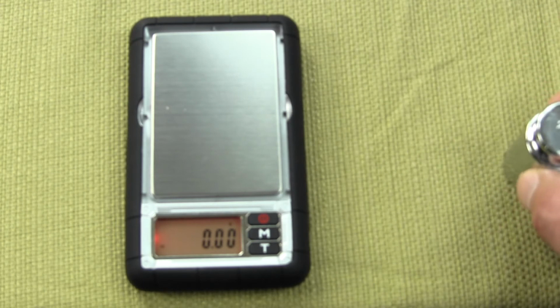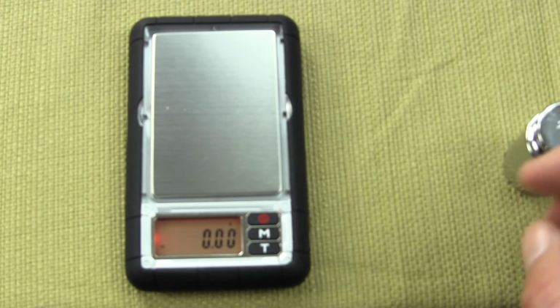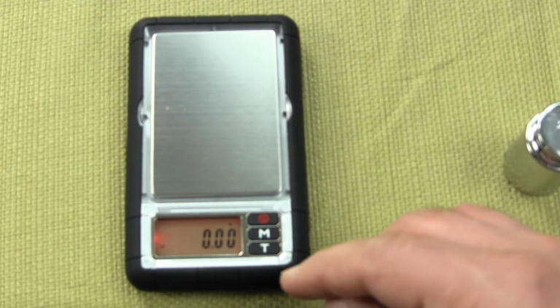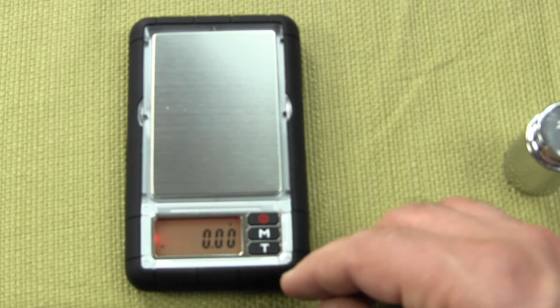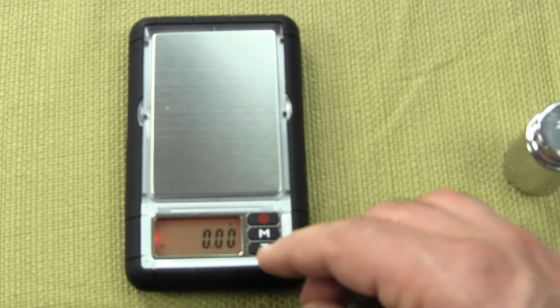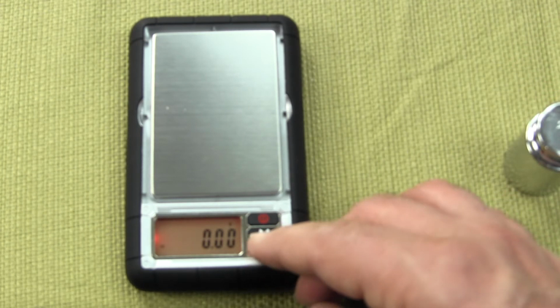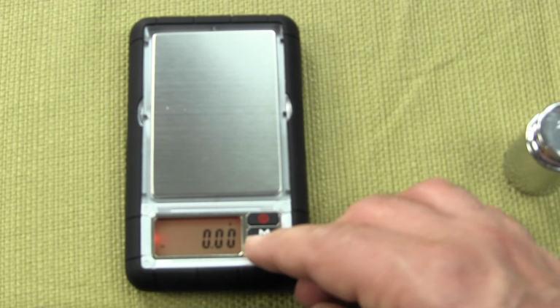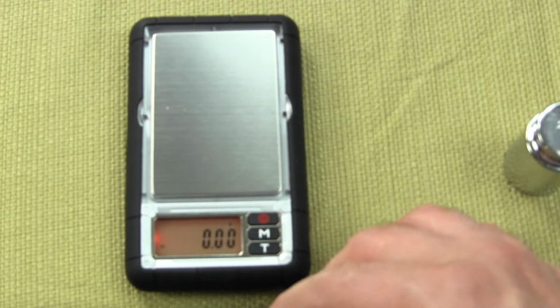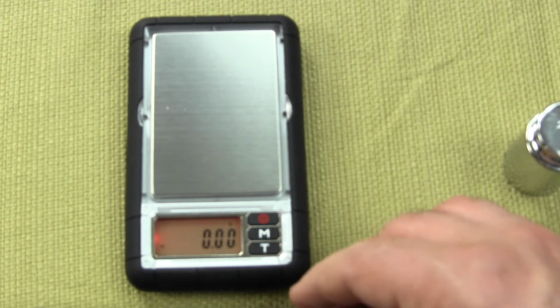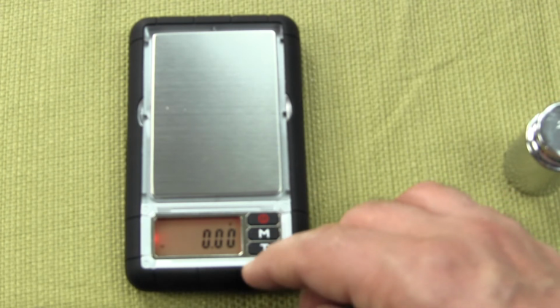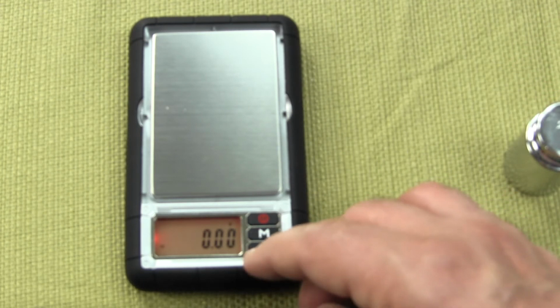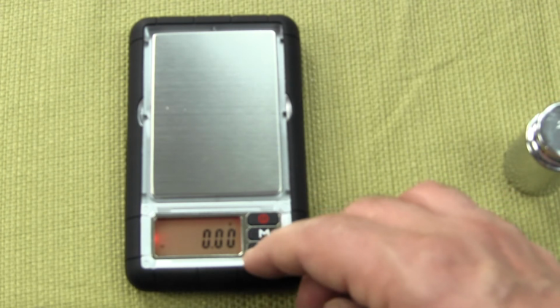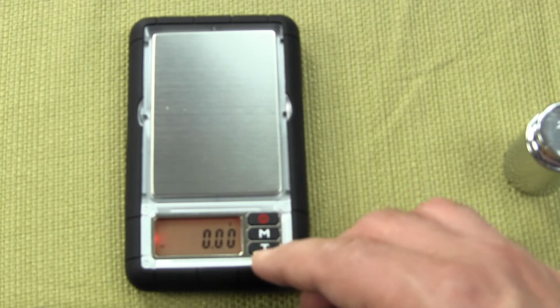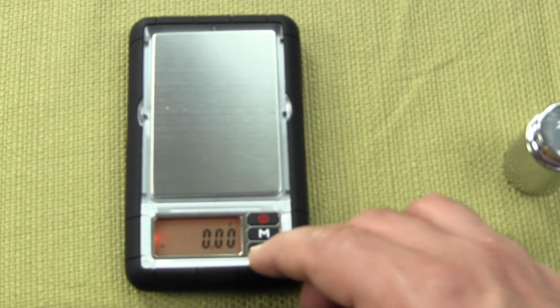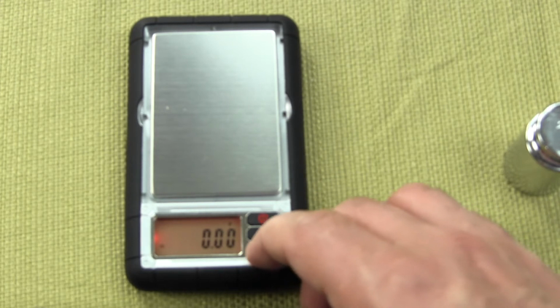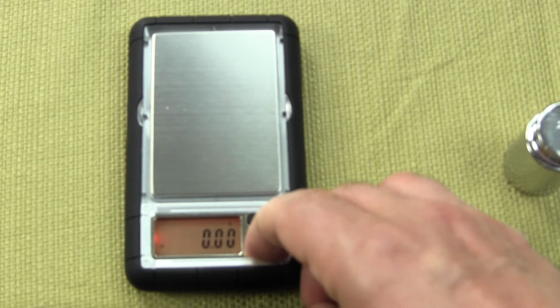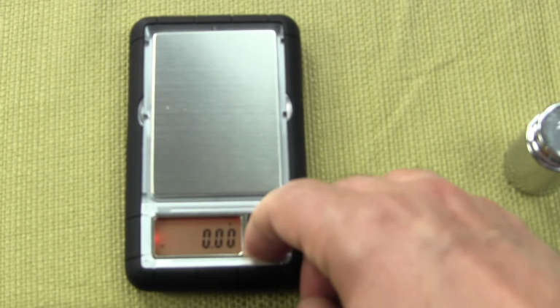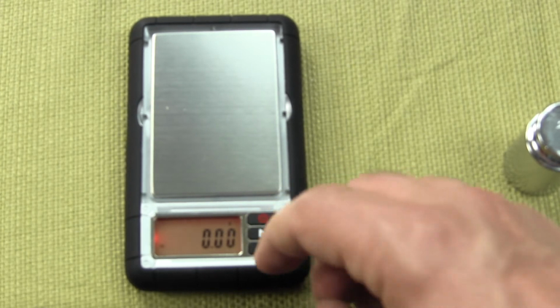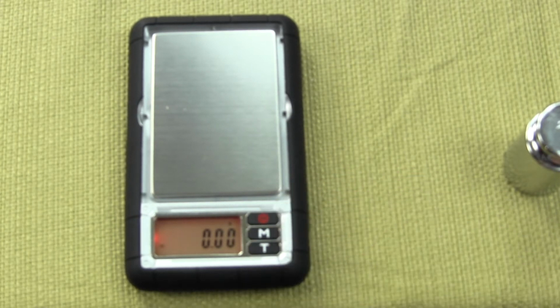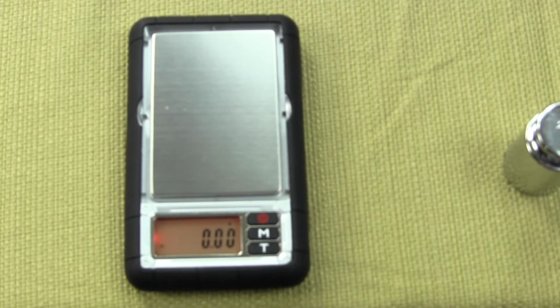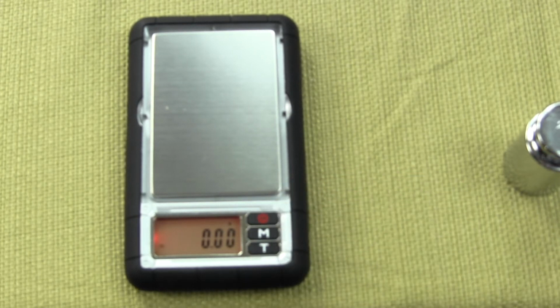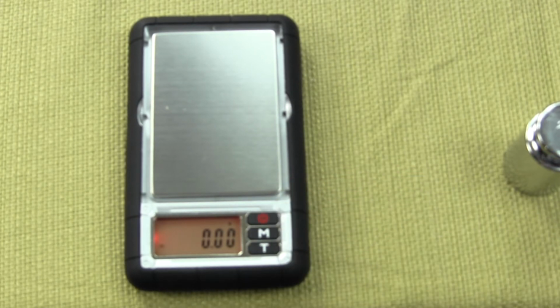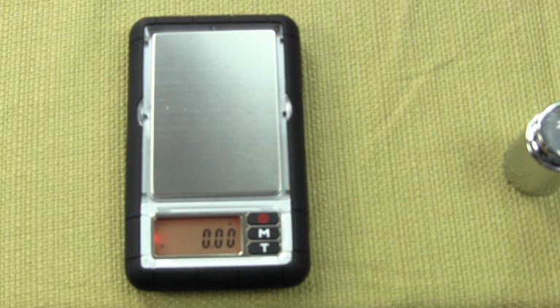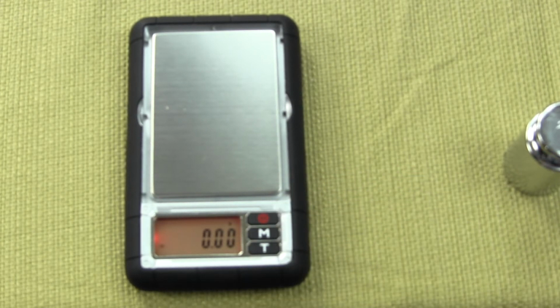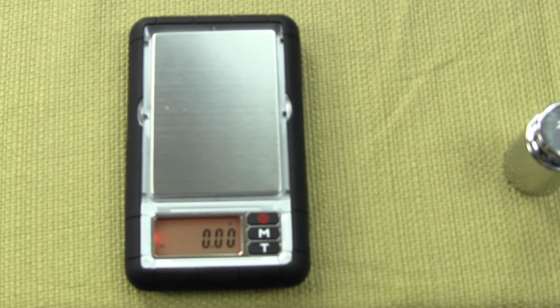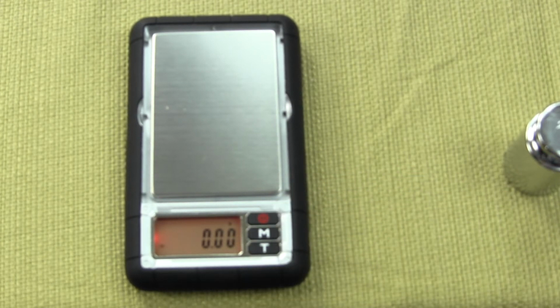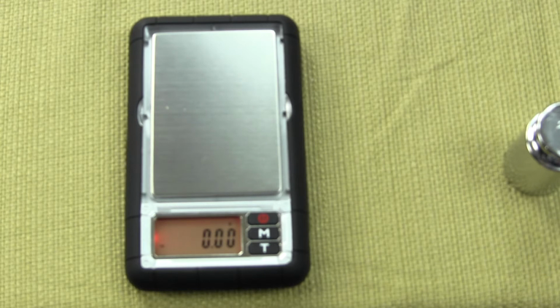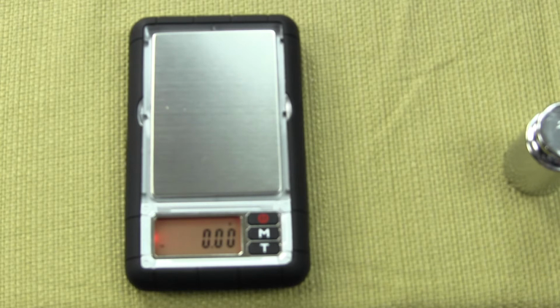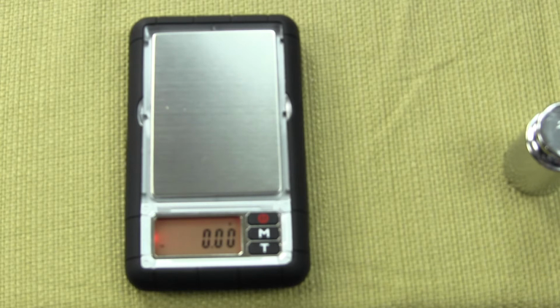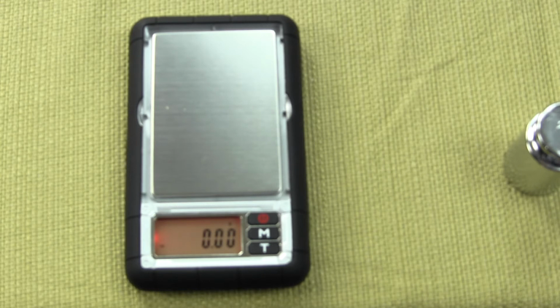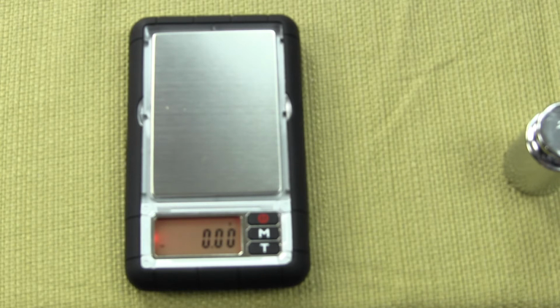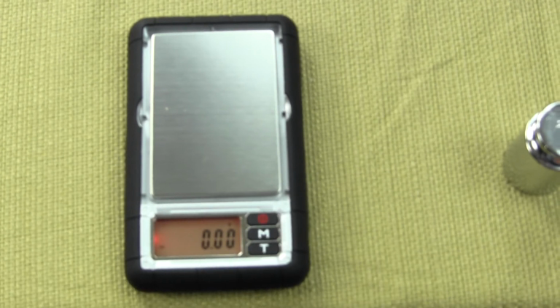To perform calibration, one simply zeroes out the scale by pressing the tare button, so nothing is on the platform and the scale reads 0.00.